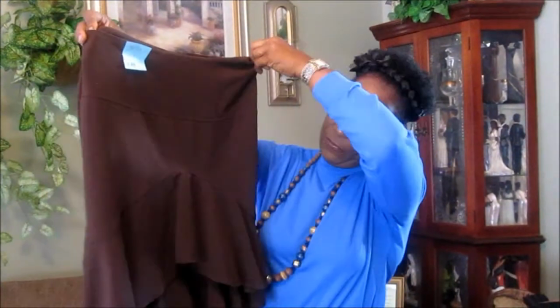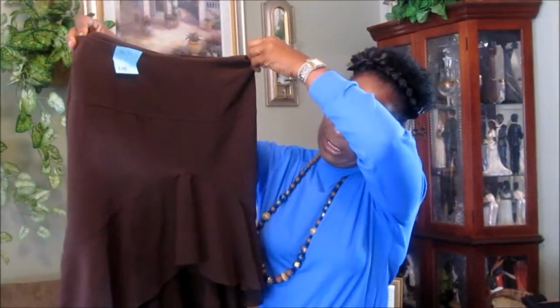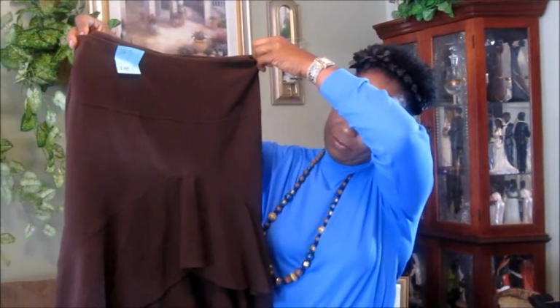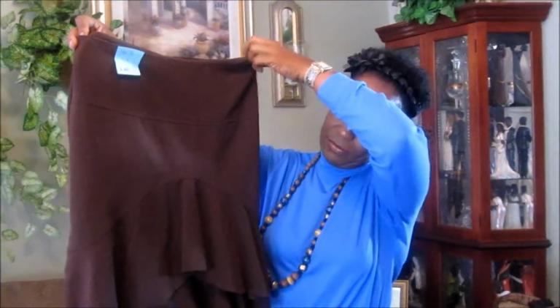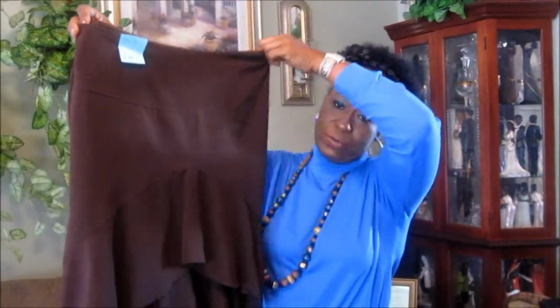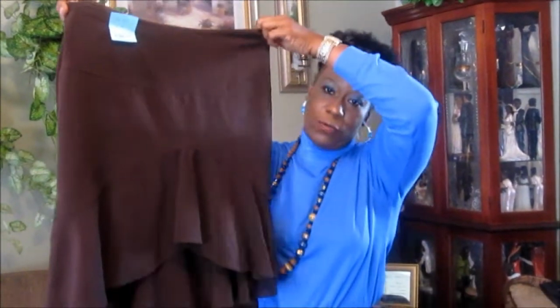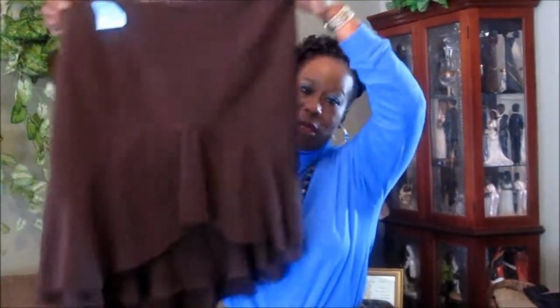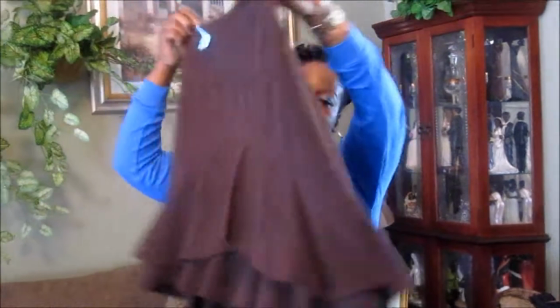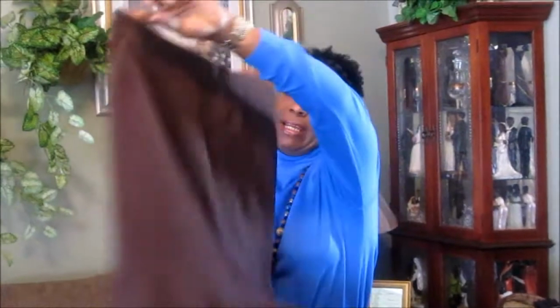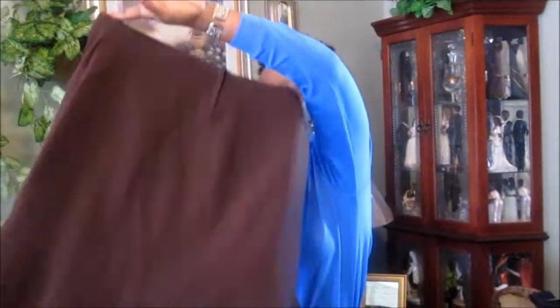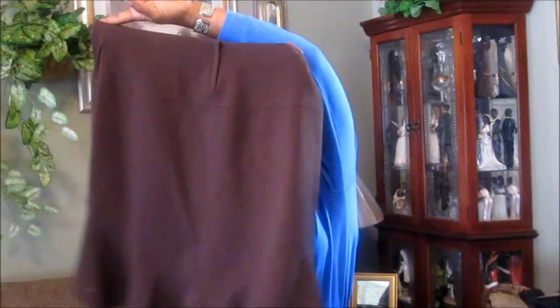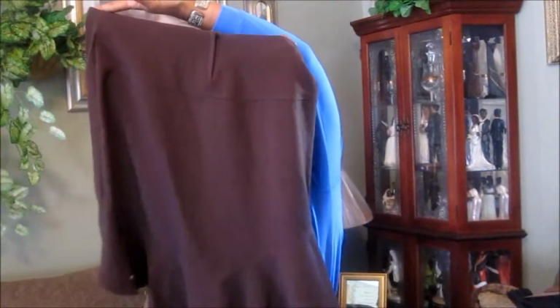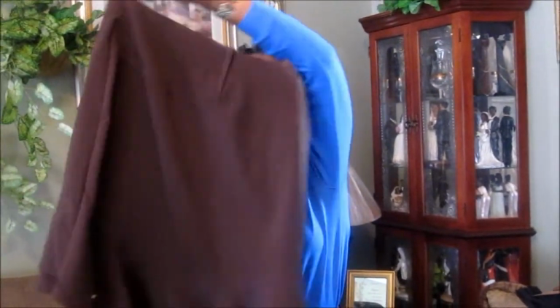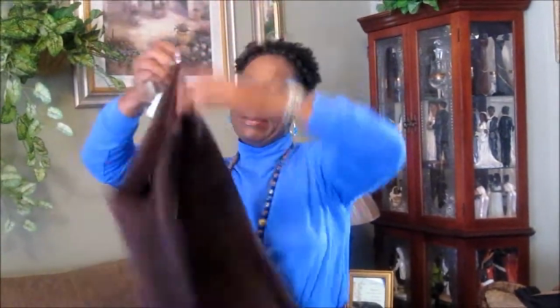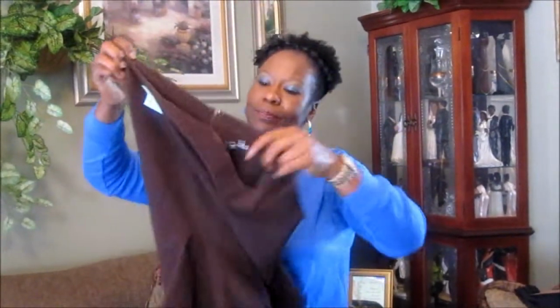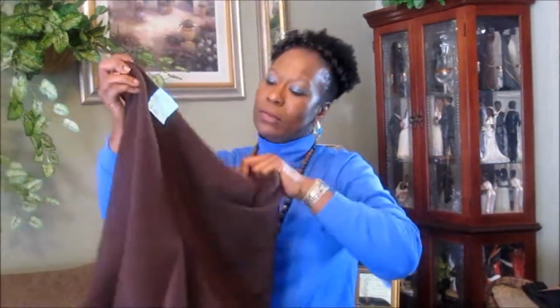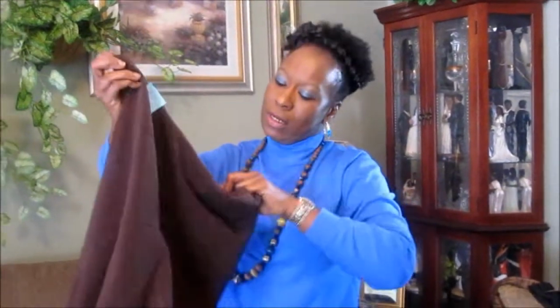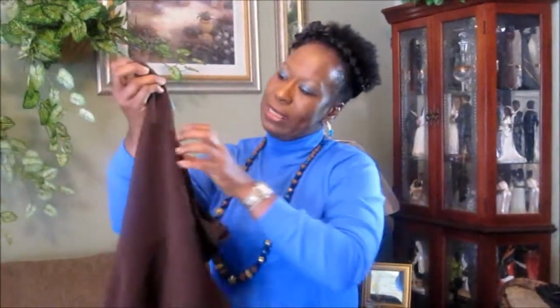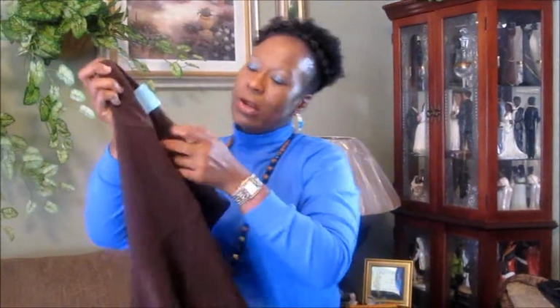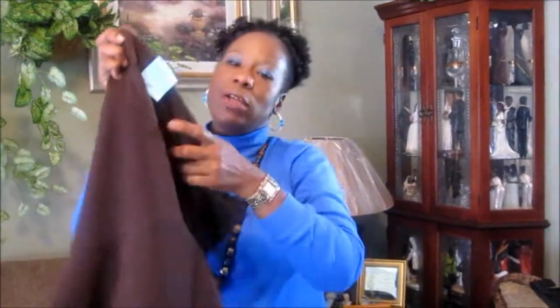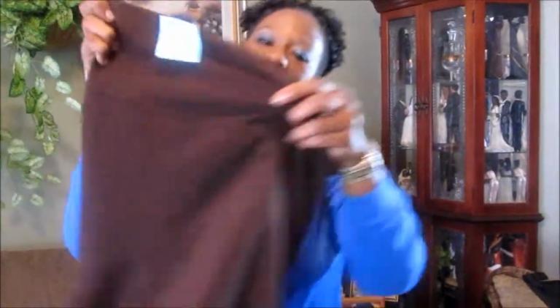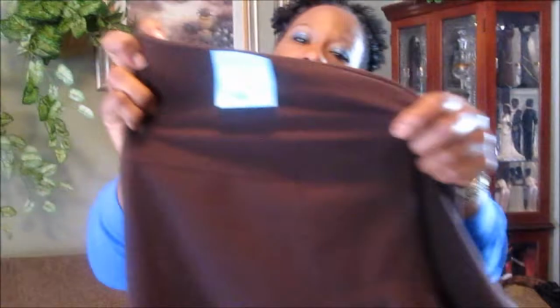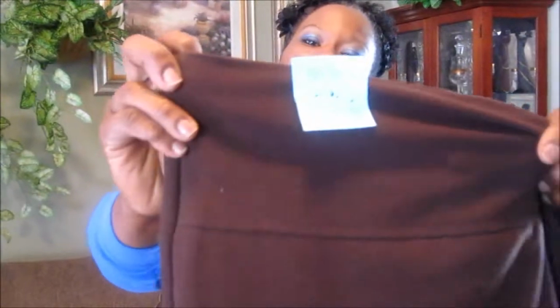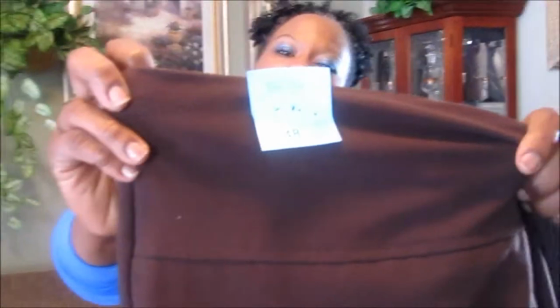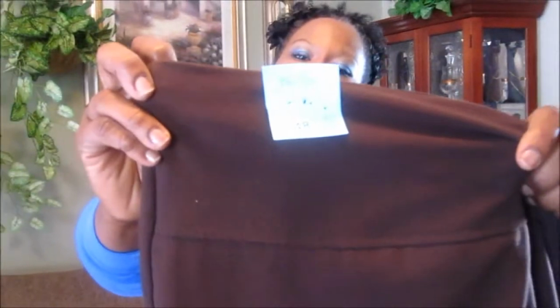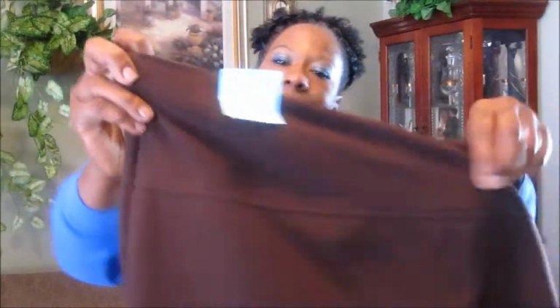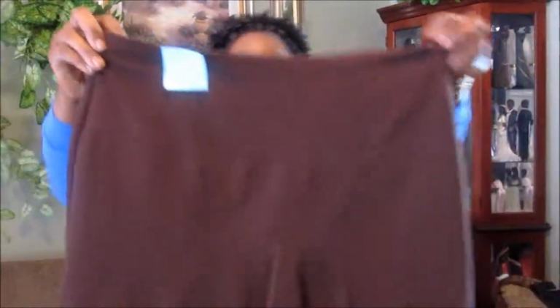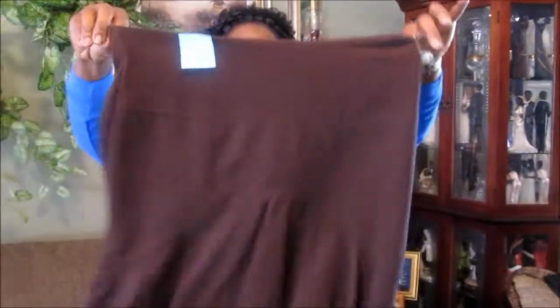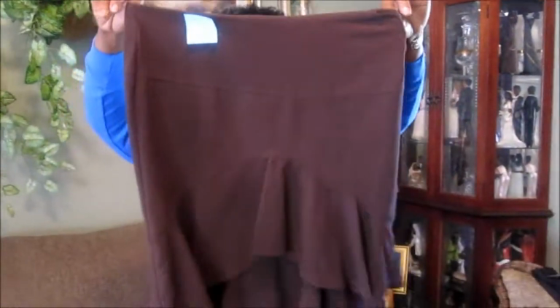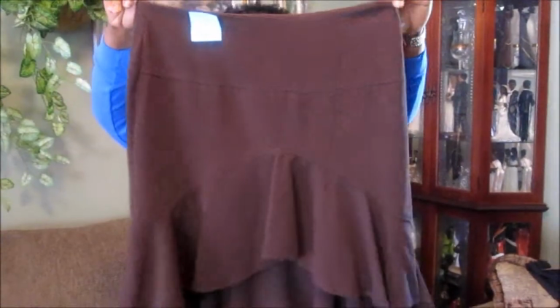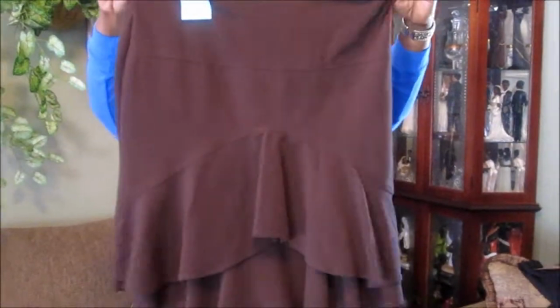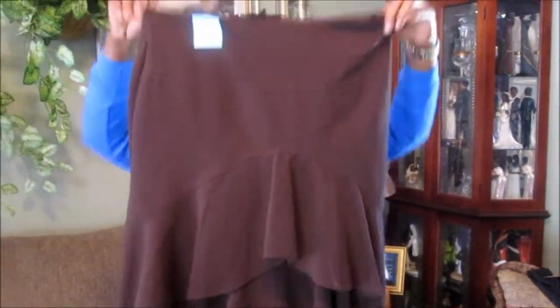My next item is this brown skirt — it's high in the front, has ruffles, and is lower in the back. This brown tight skirt cost me $2.48.